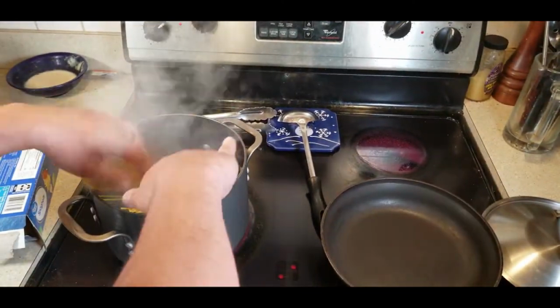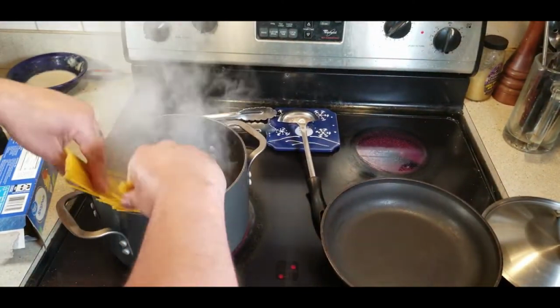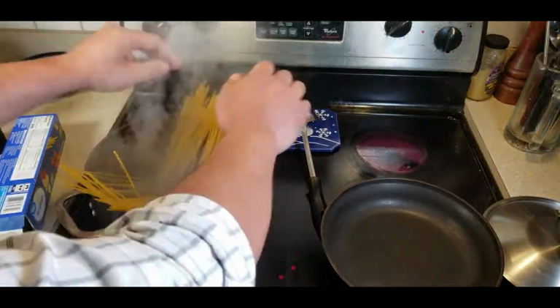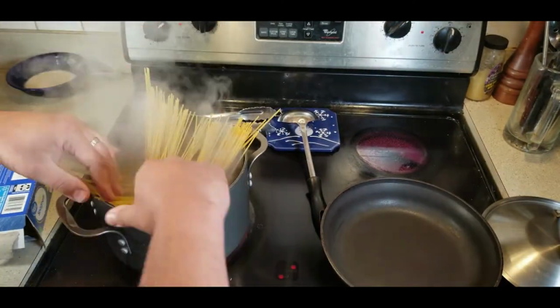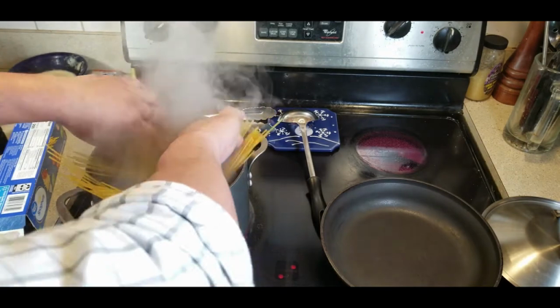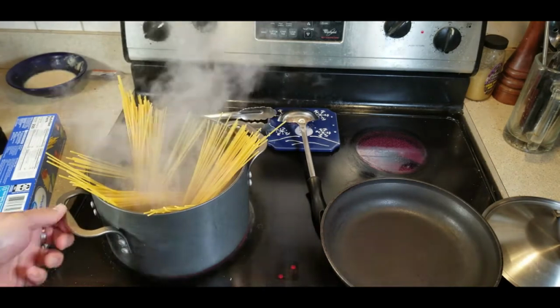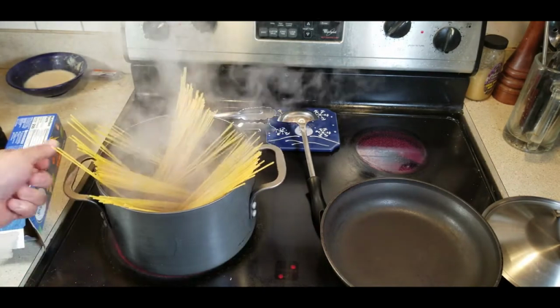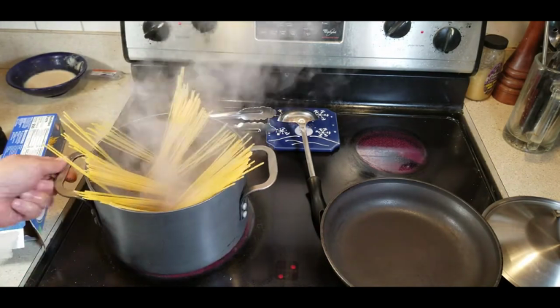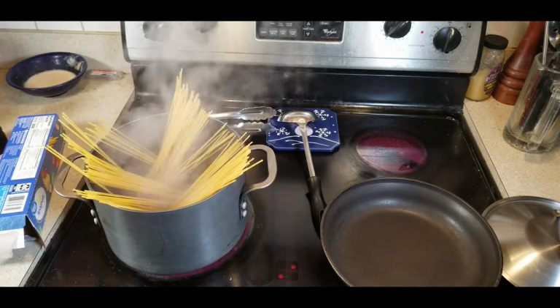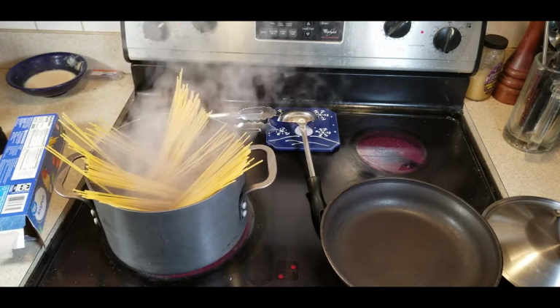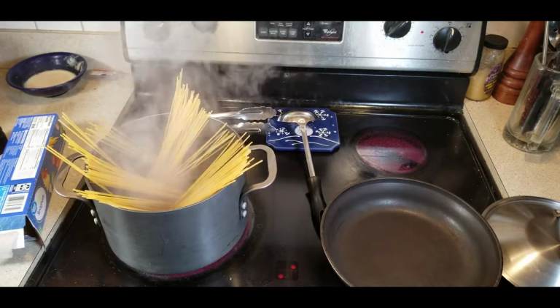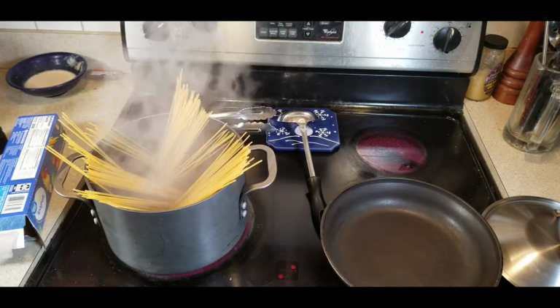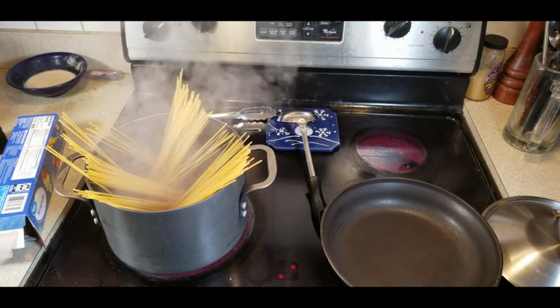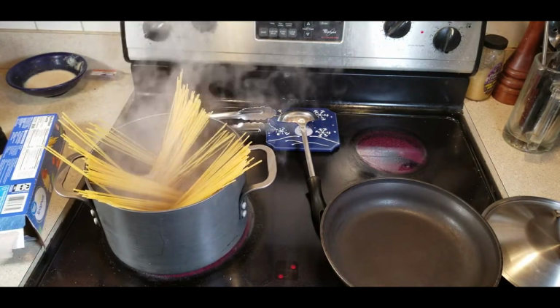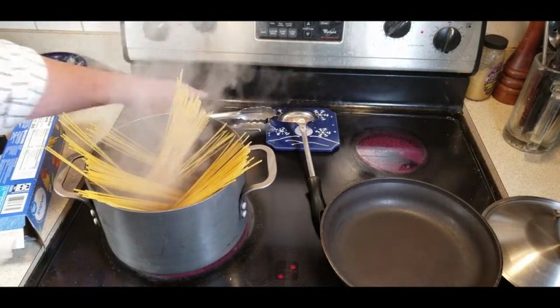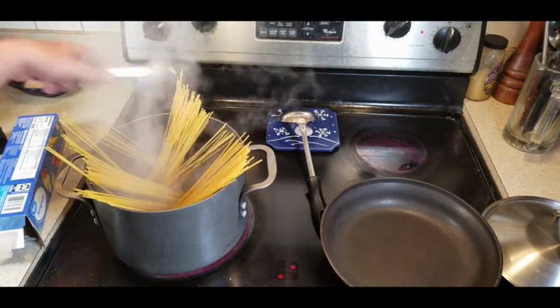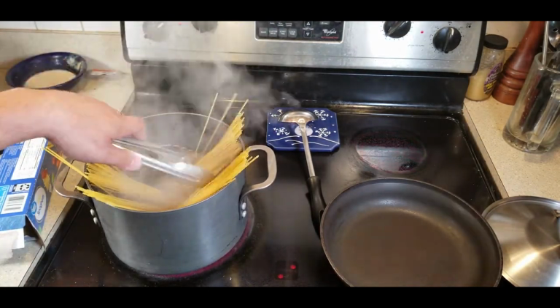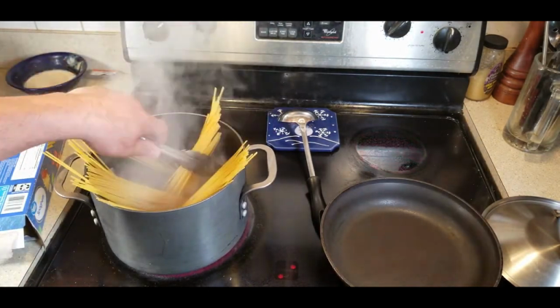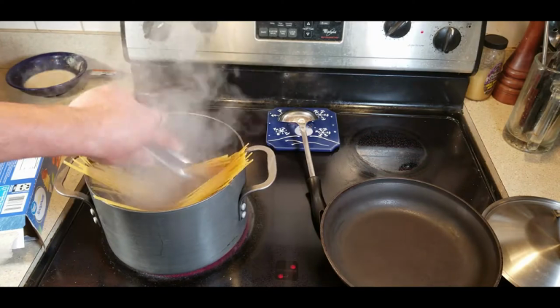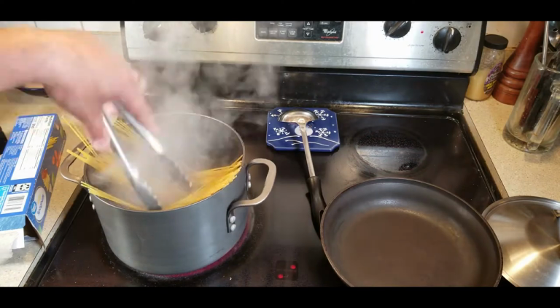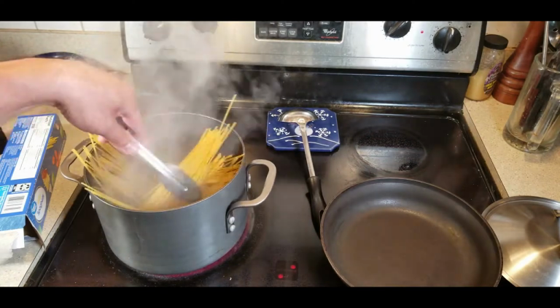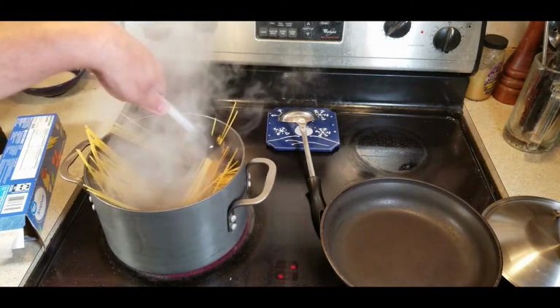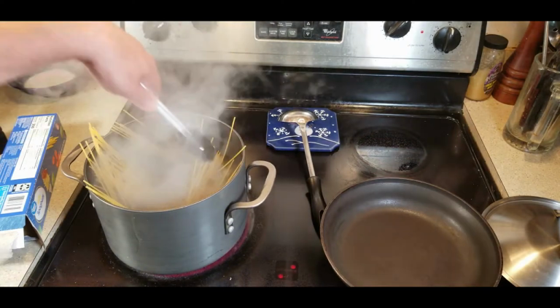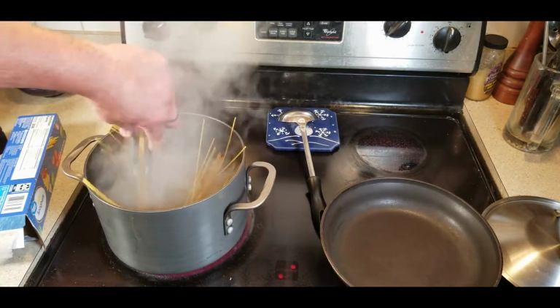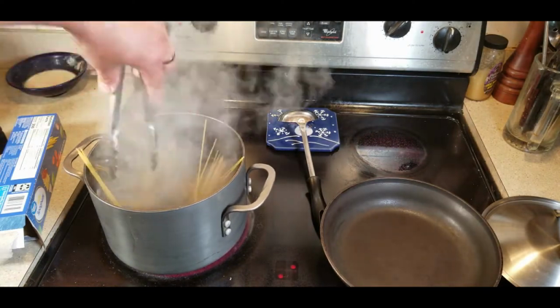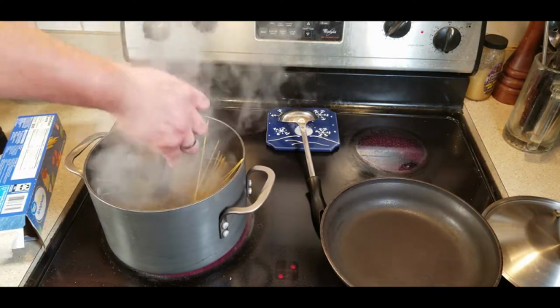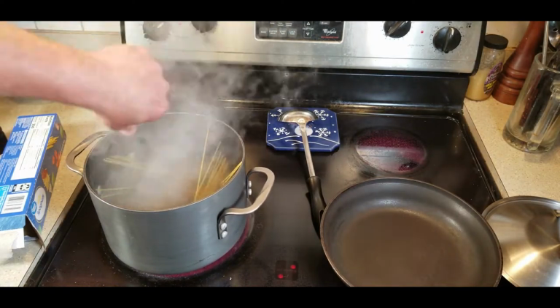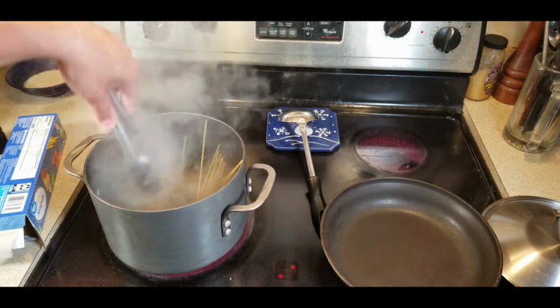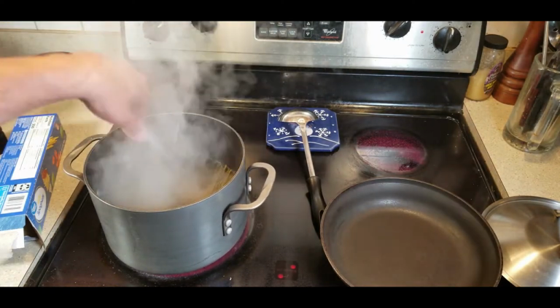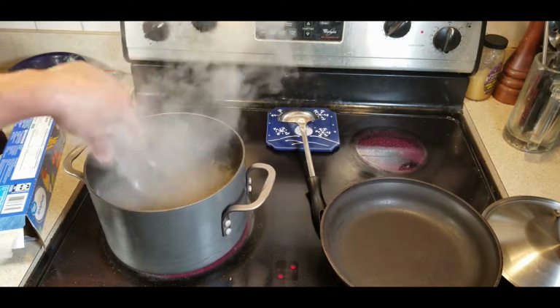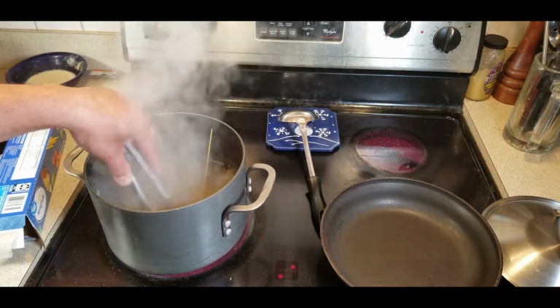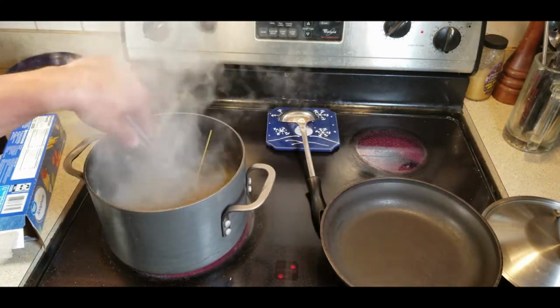Spread that evenly throughout the pan and get that to start softening up. Once it does, curl it into the water and make sure all noodles are covered.